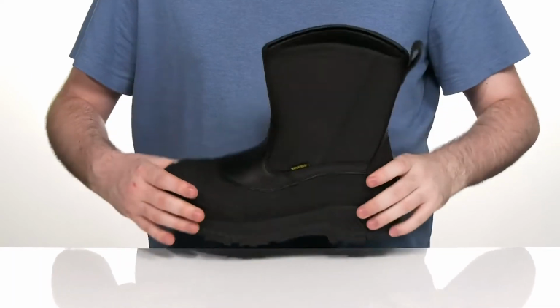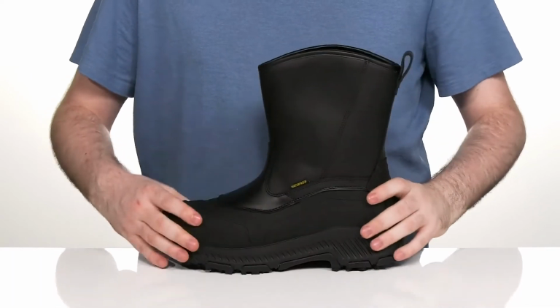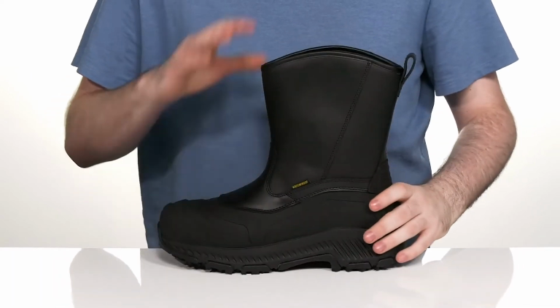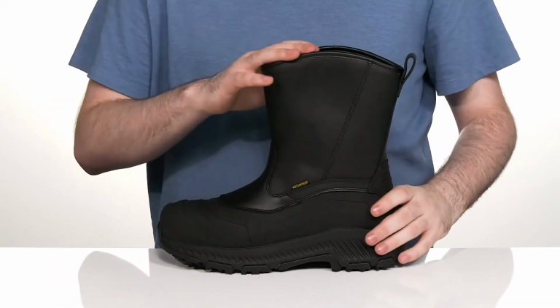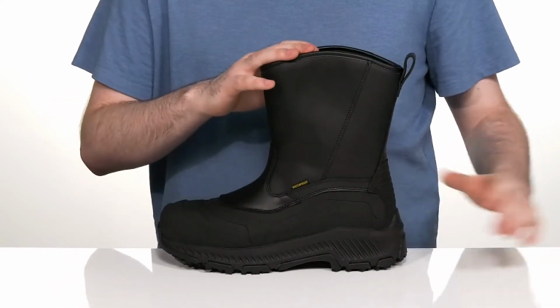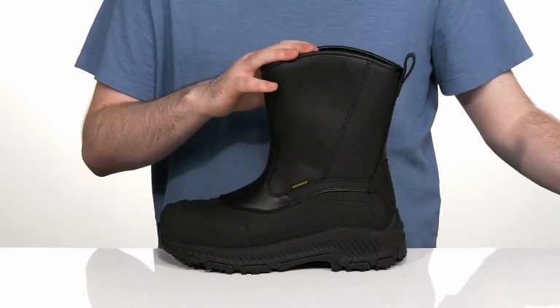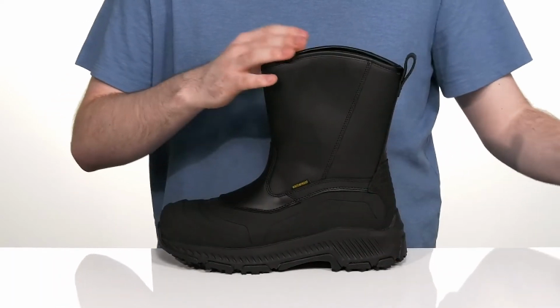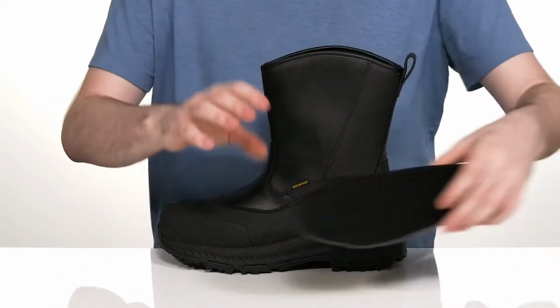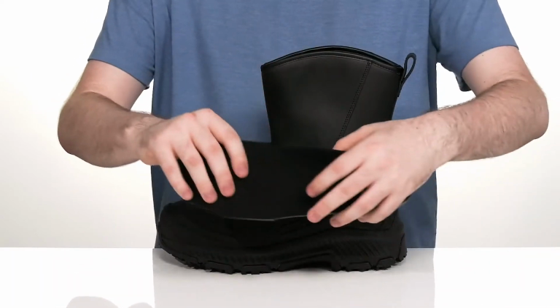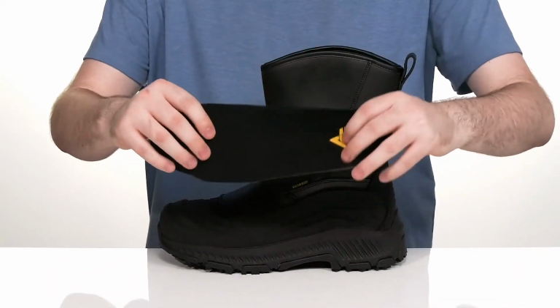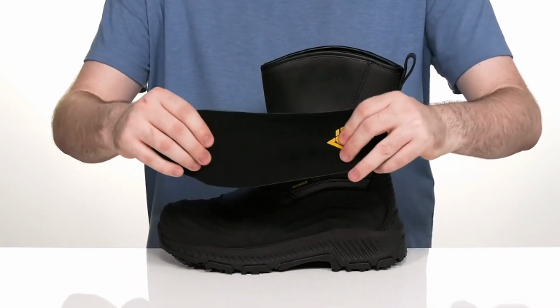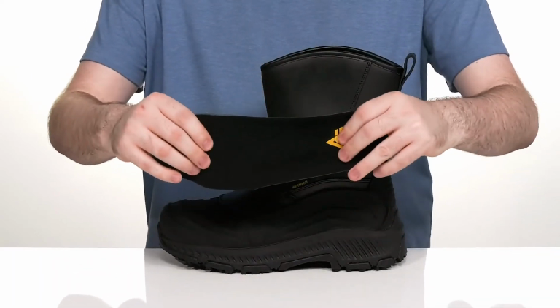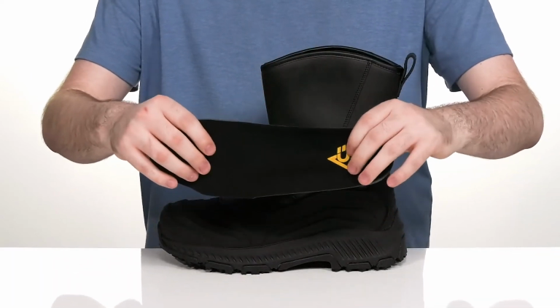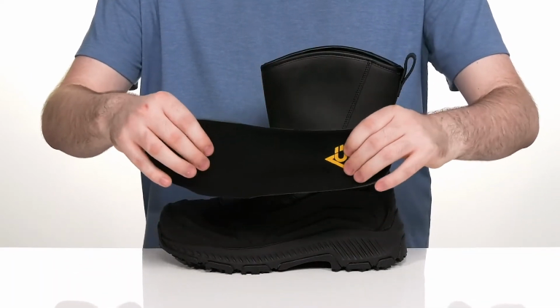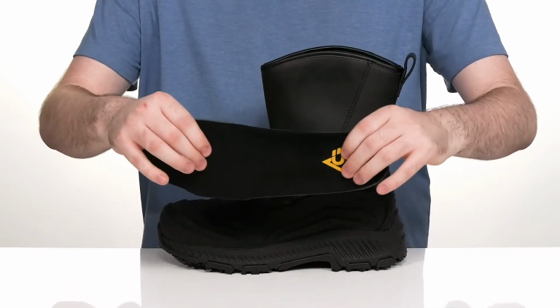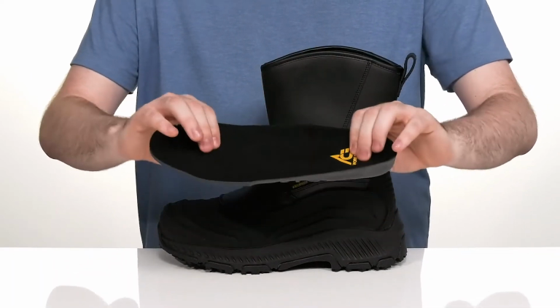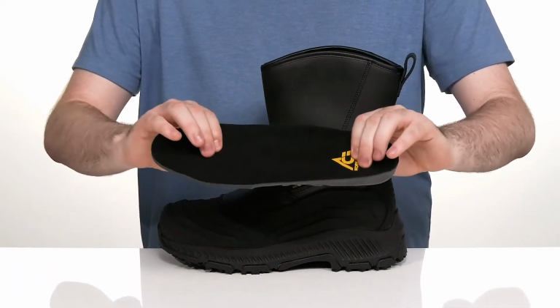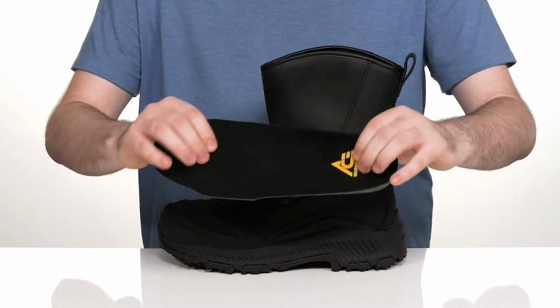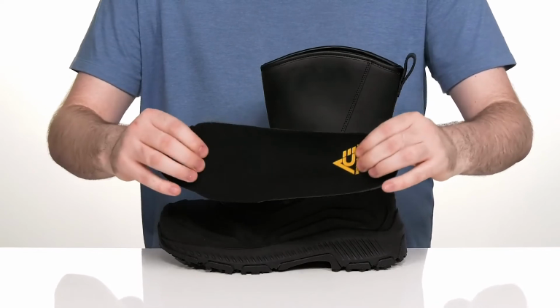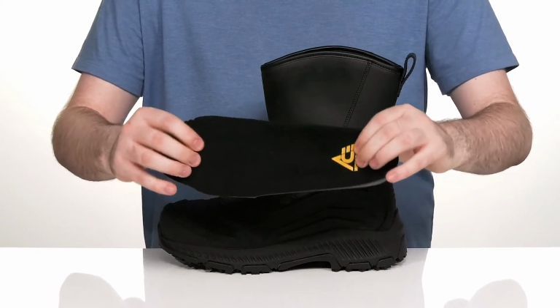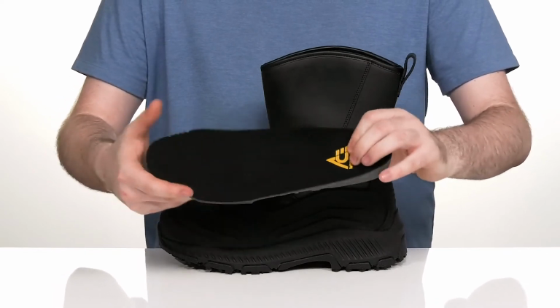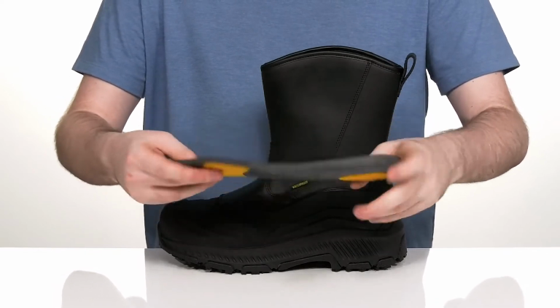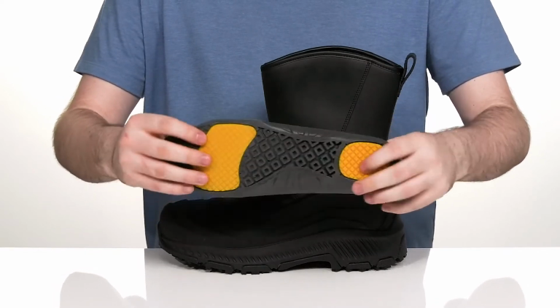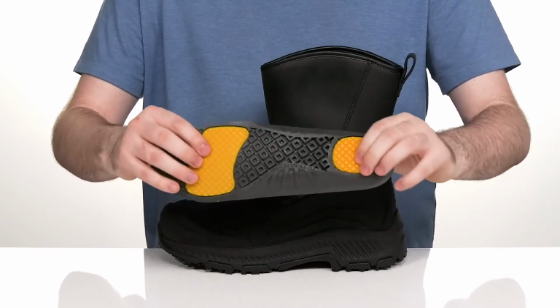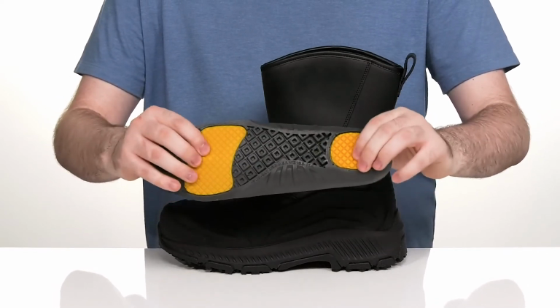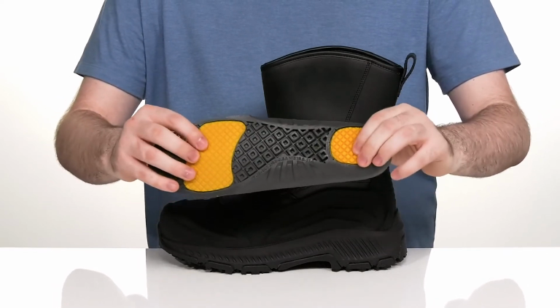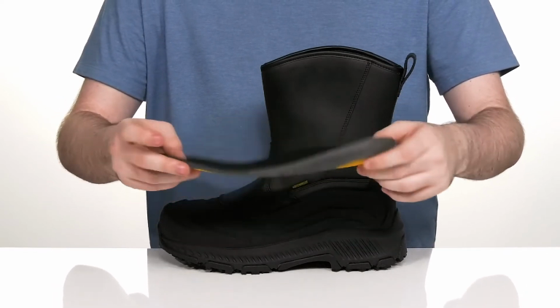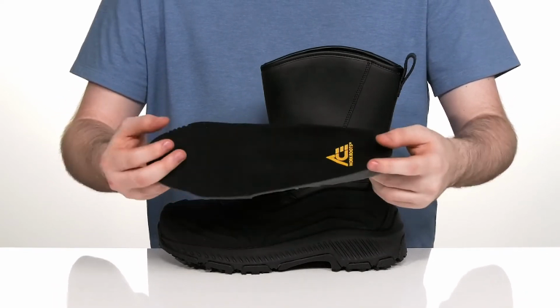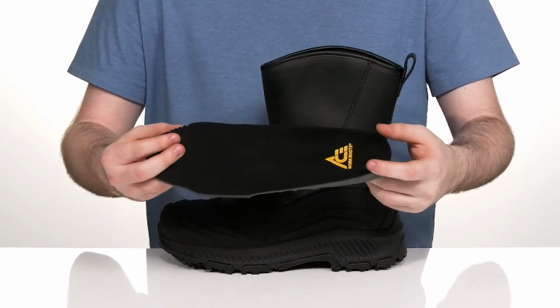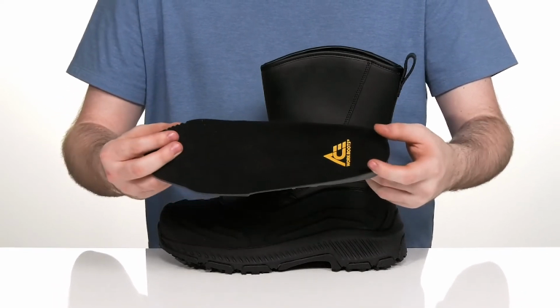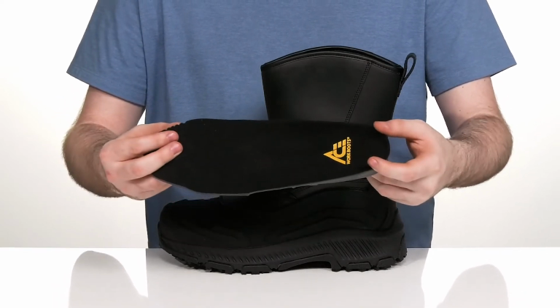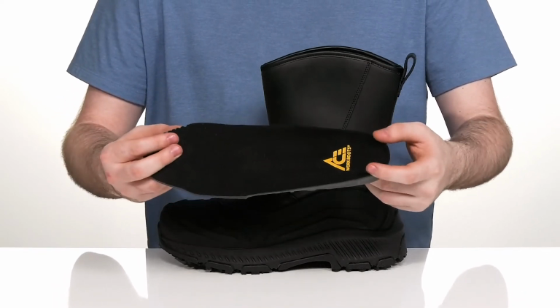It's going to stay breathable, along with a removable foam footbed that's going to add lots of gel cushioning underfoot to keep you standing for long hours at a time.